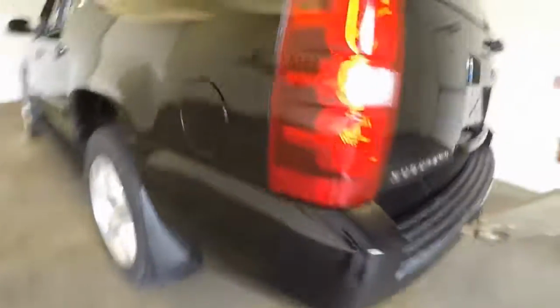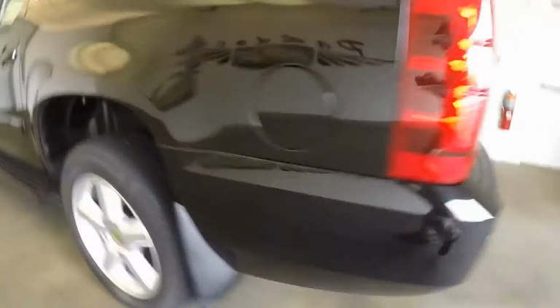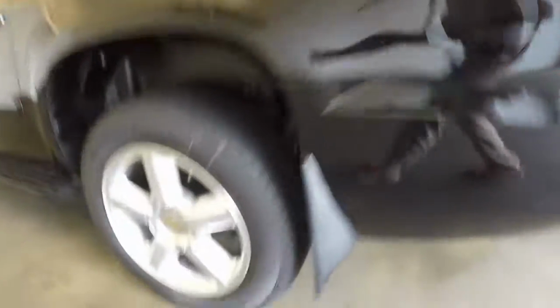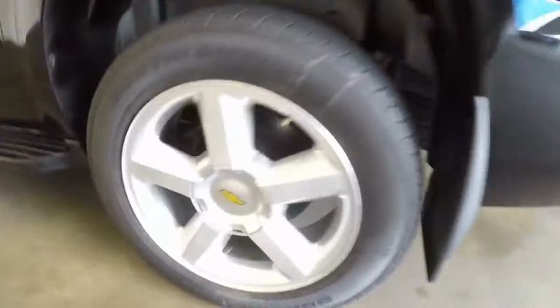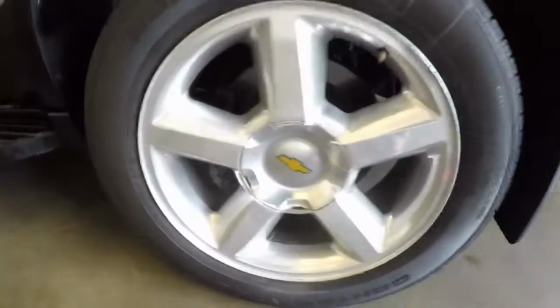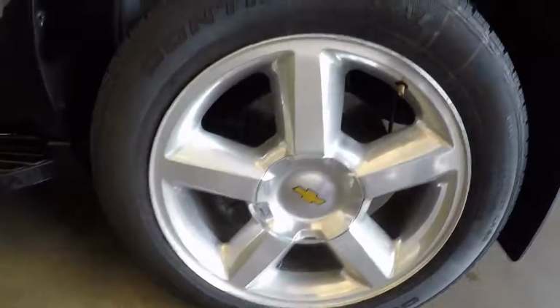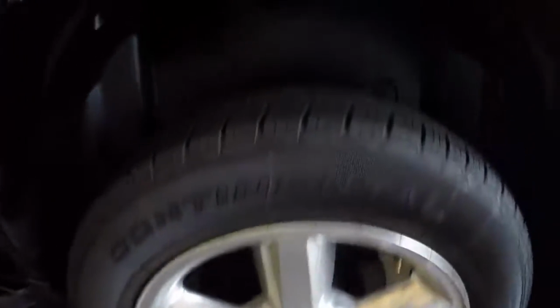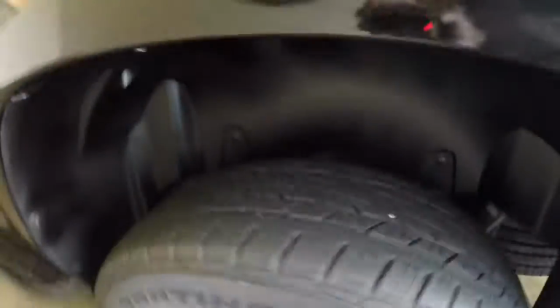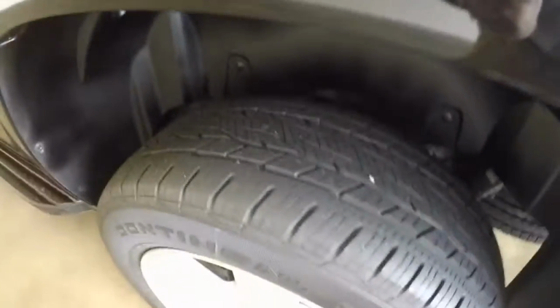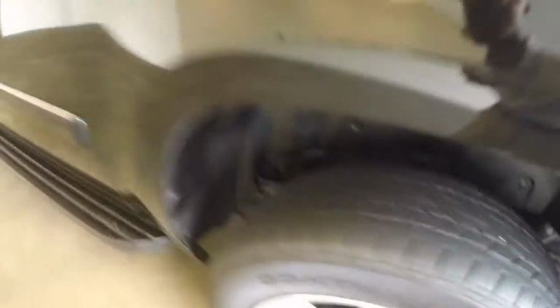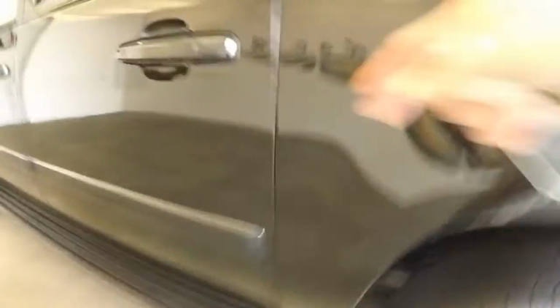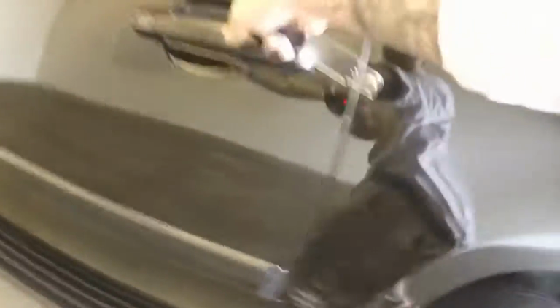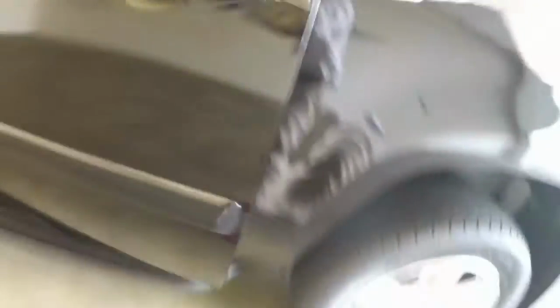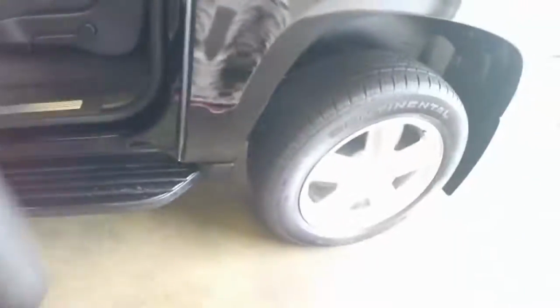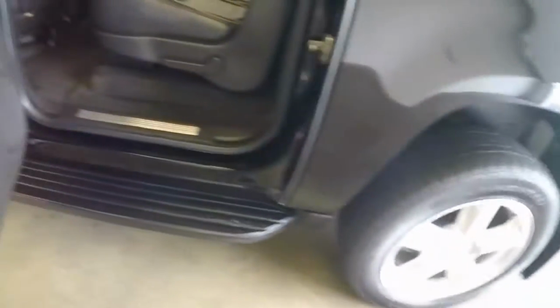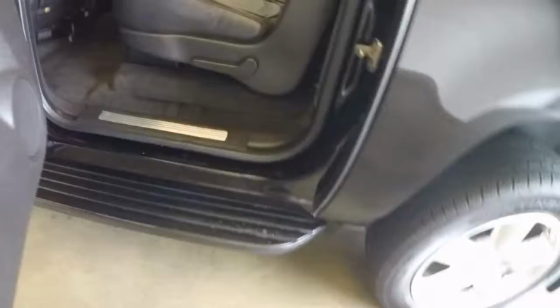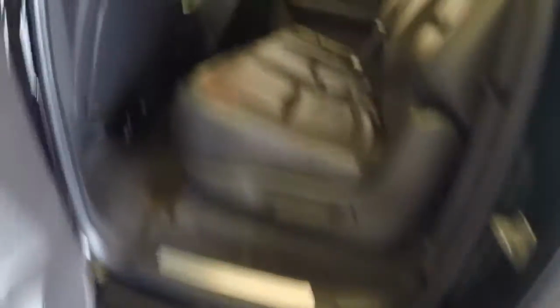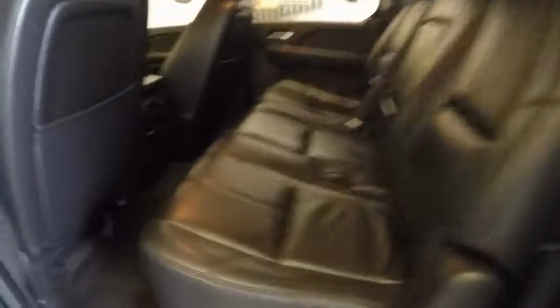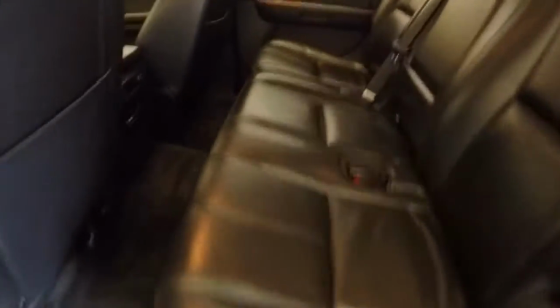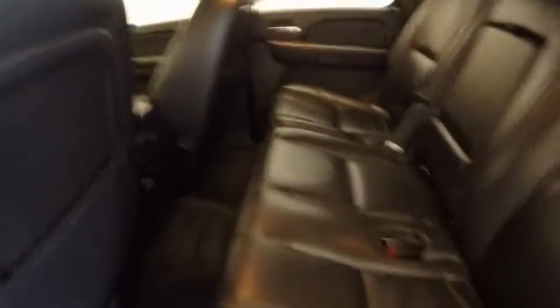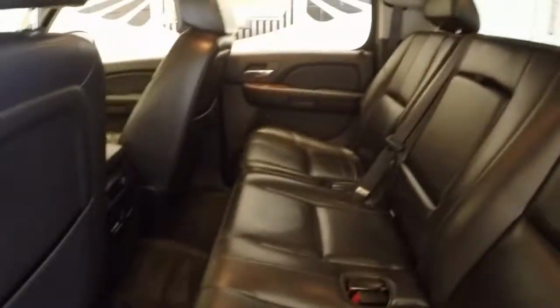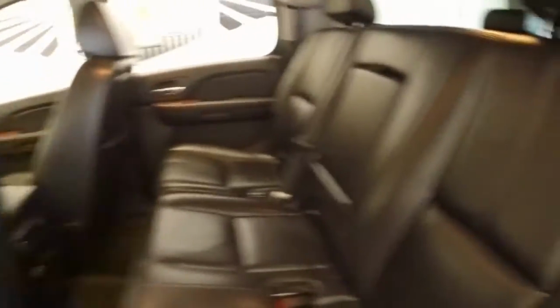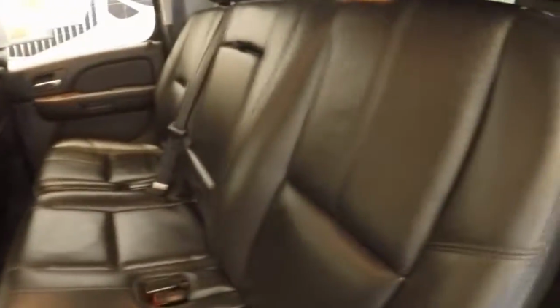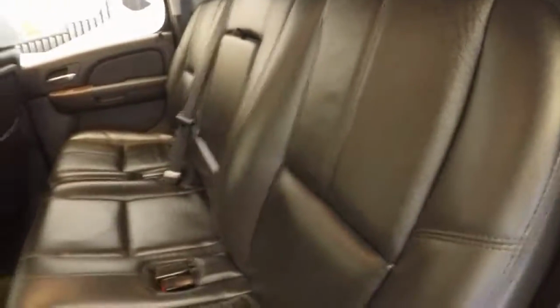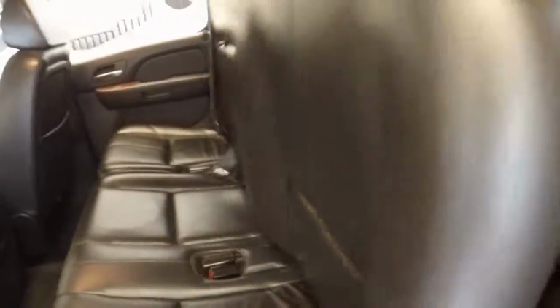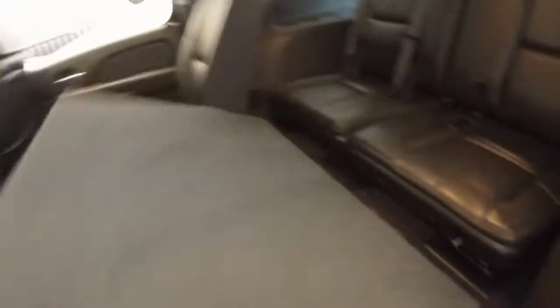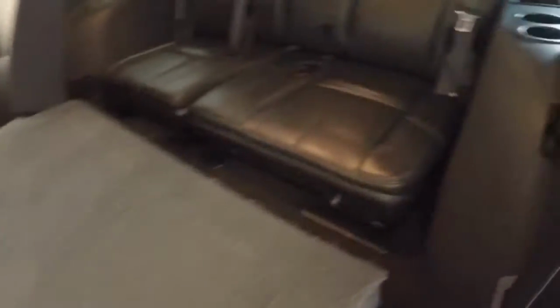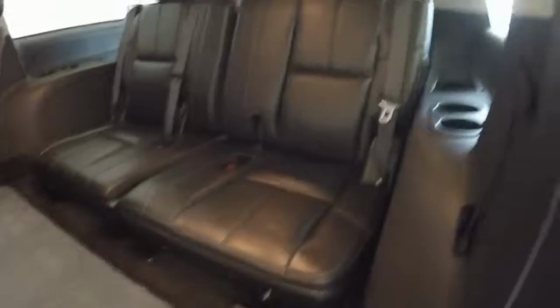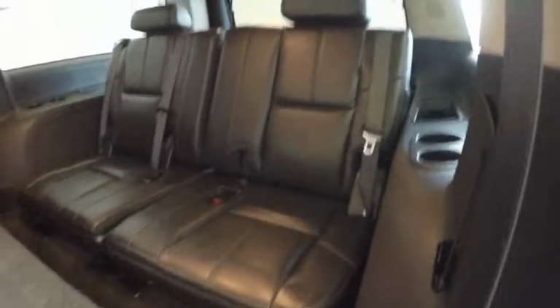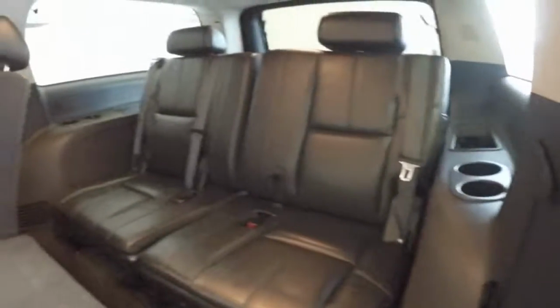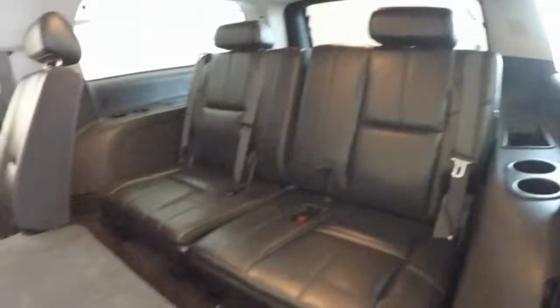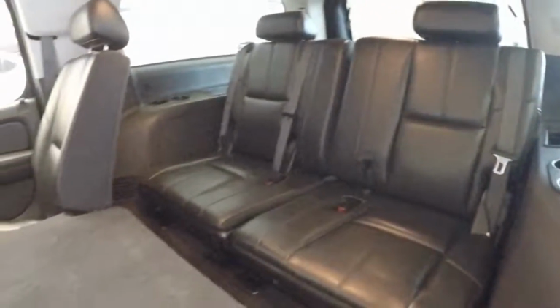On the side here, nice alloy wheels, good tires, tons of space, nice upholstery, same with the third row seating.